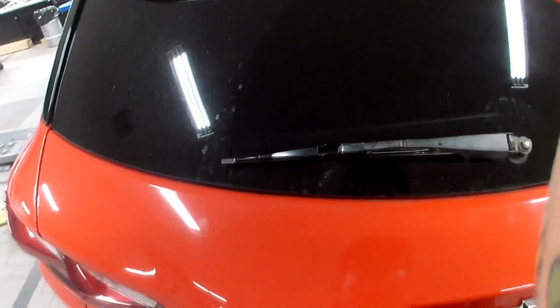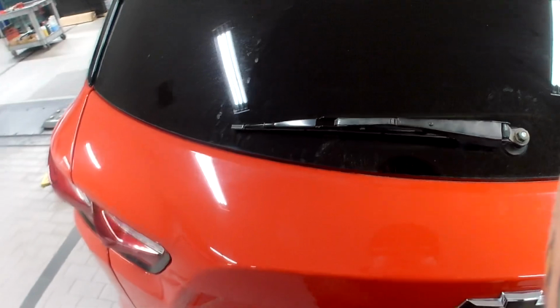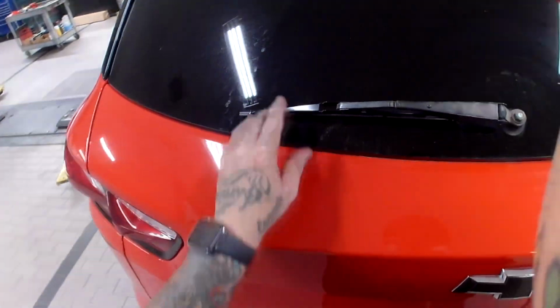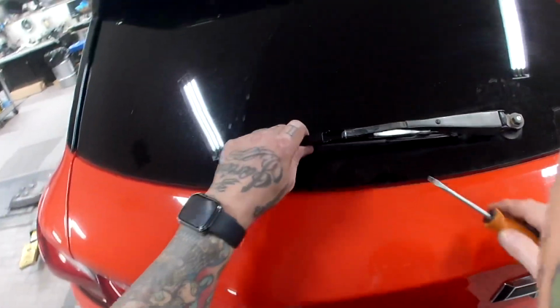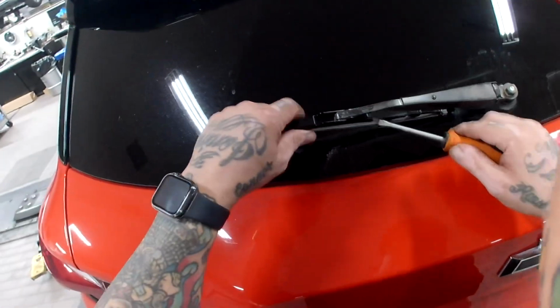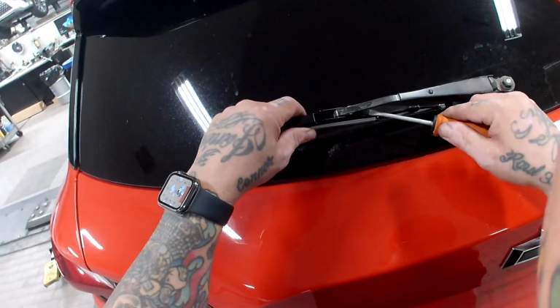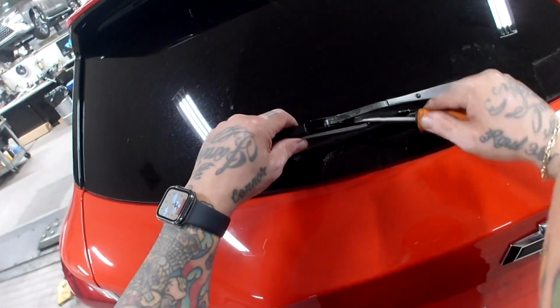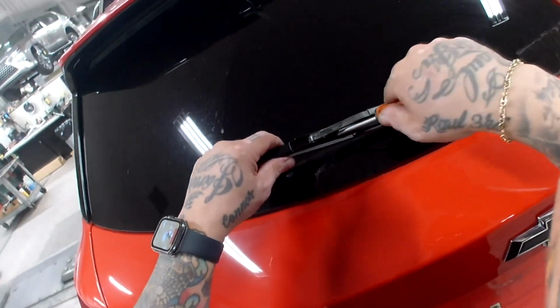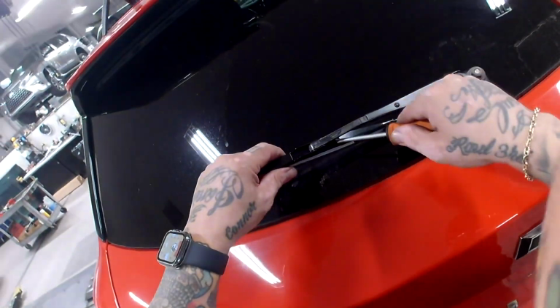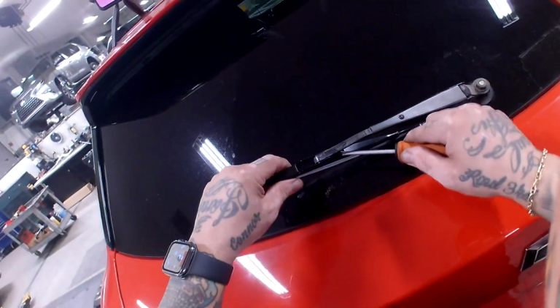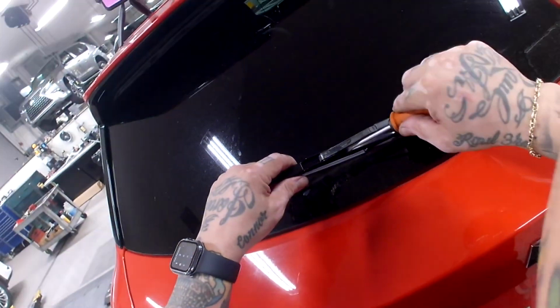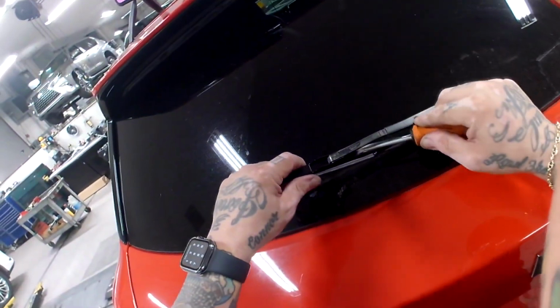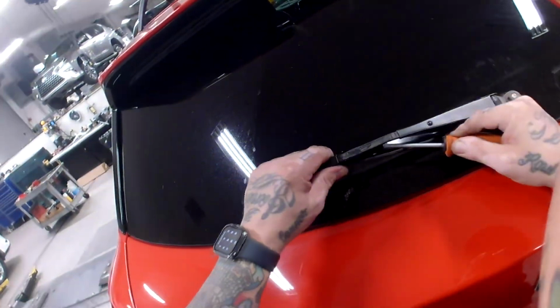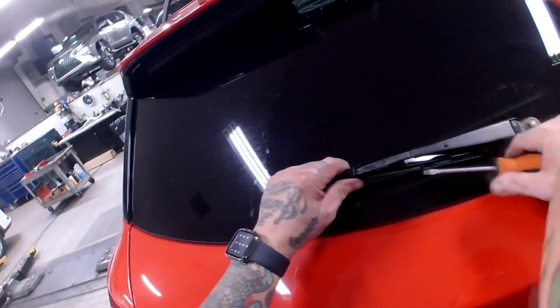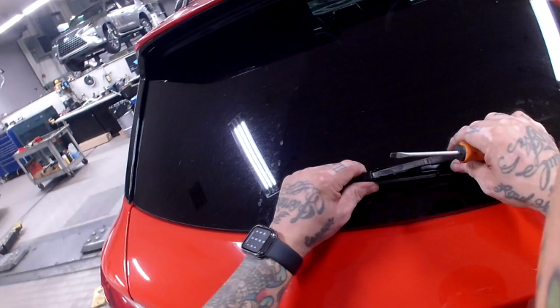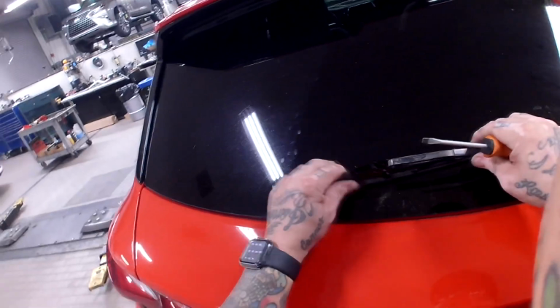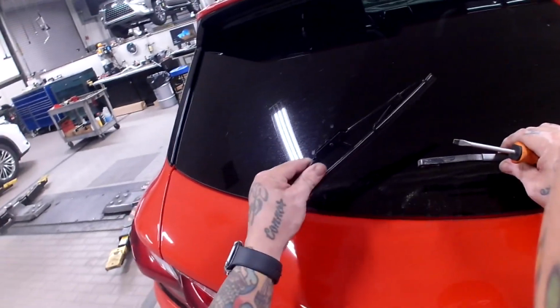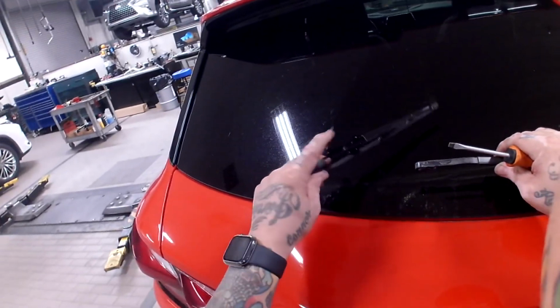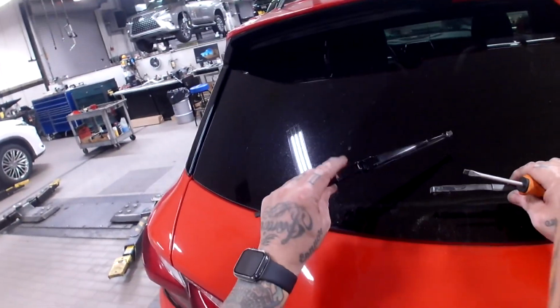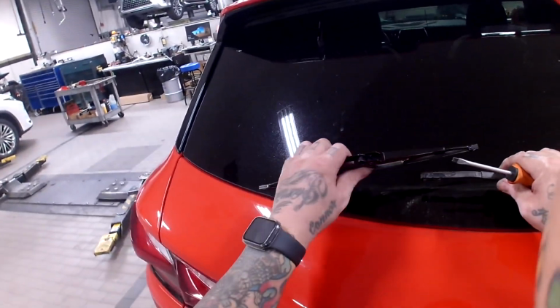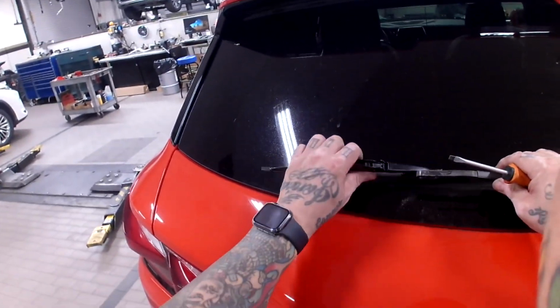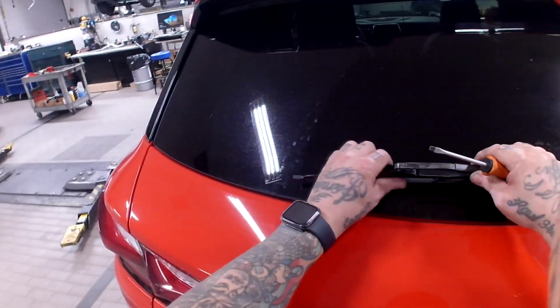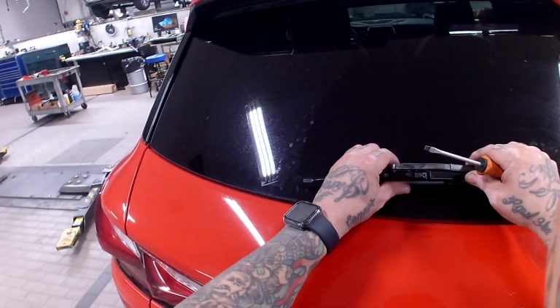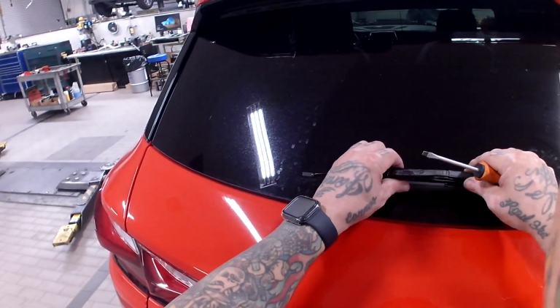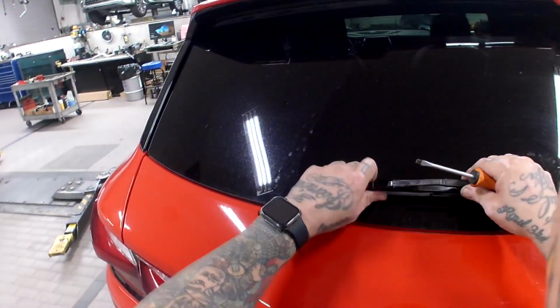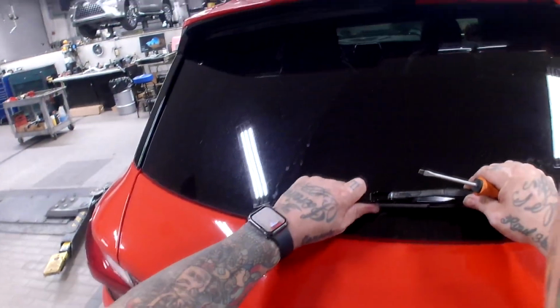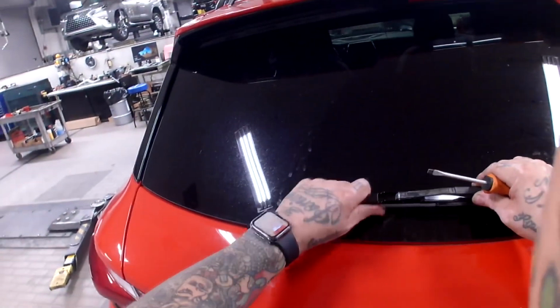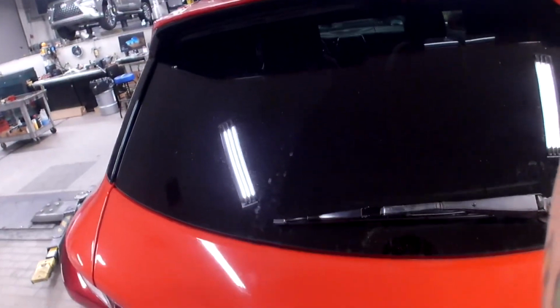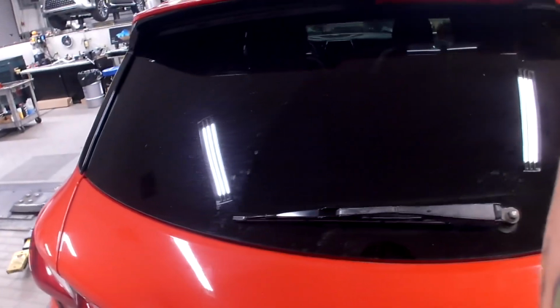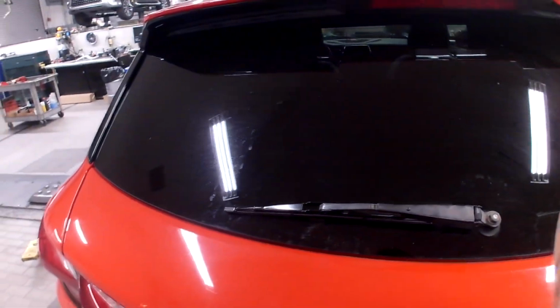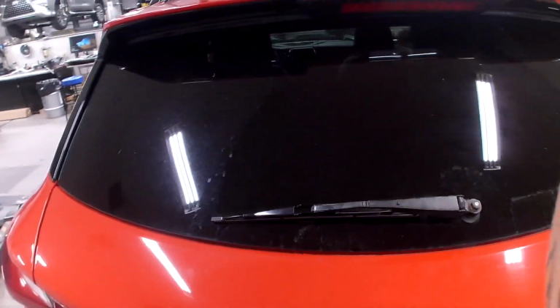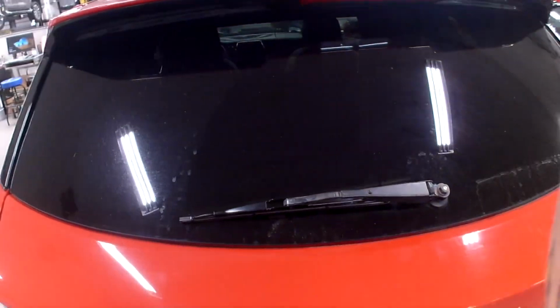I'm going to take it off for you so you can see. I lift it up again, put my screwdriver under the tab, and push back like that — you see it? It came off a little easier because it's newer. So we're just going to put it back on and snap it into place.